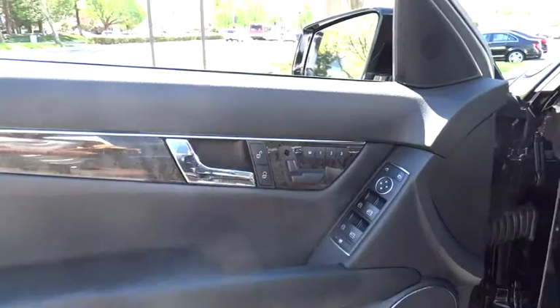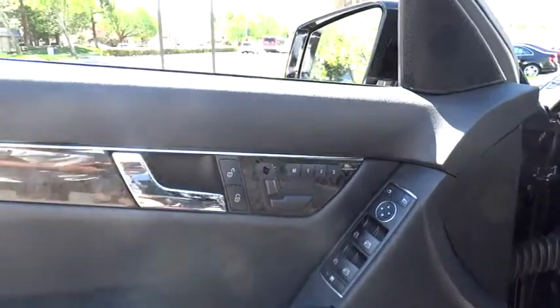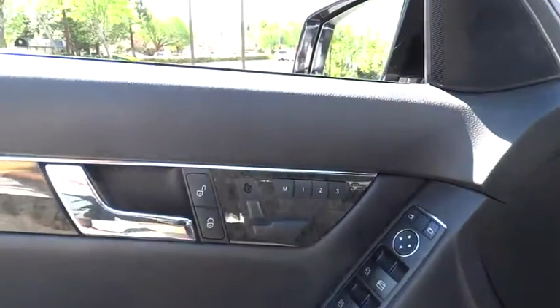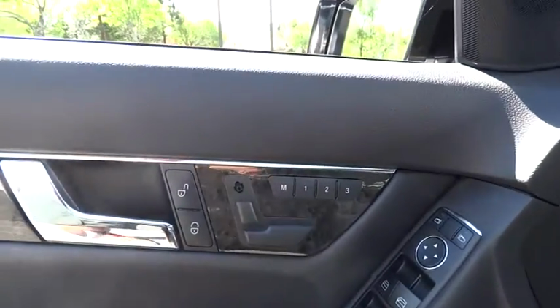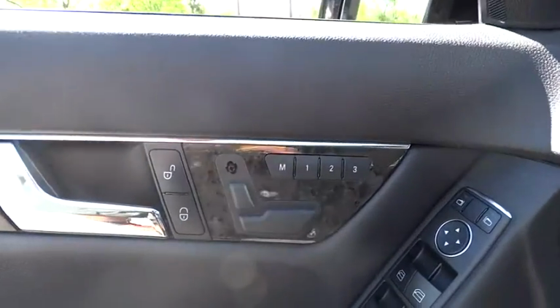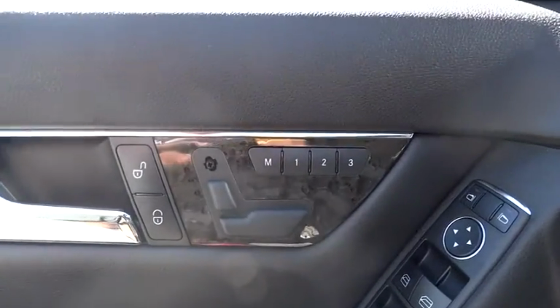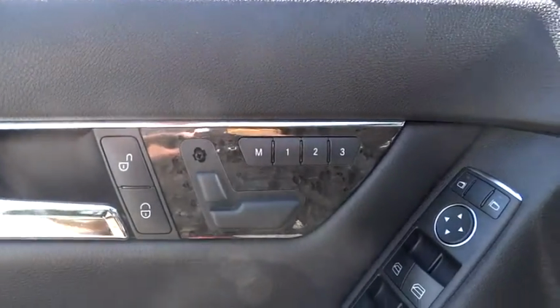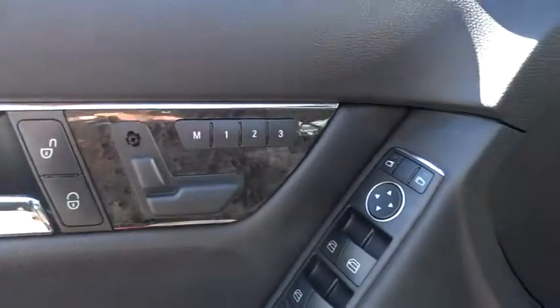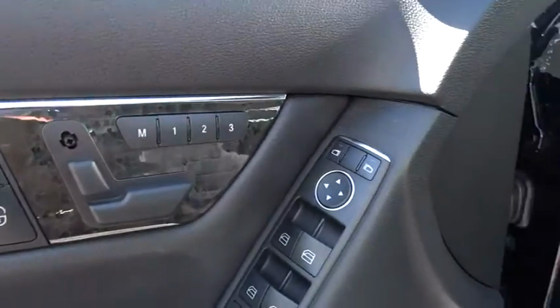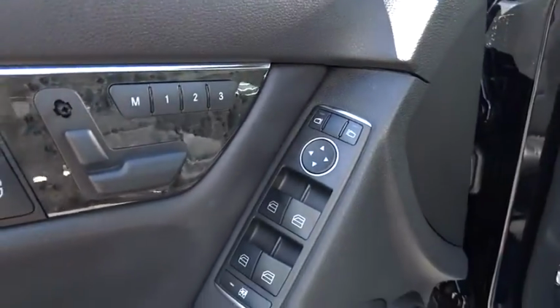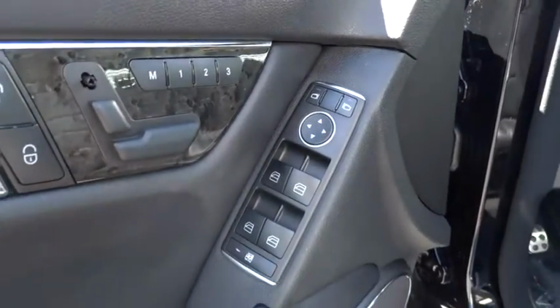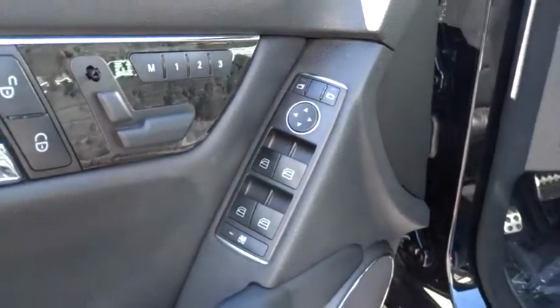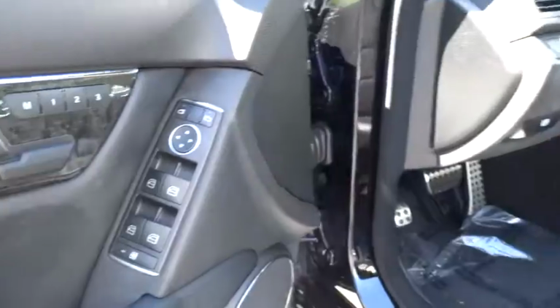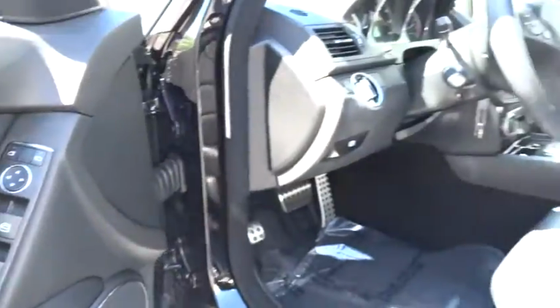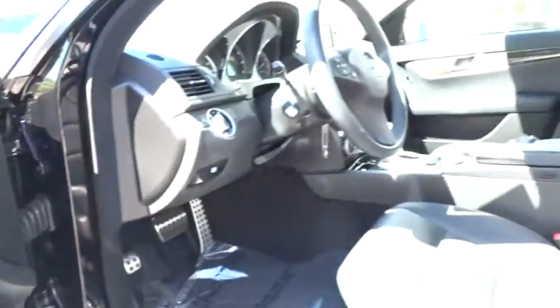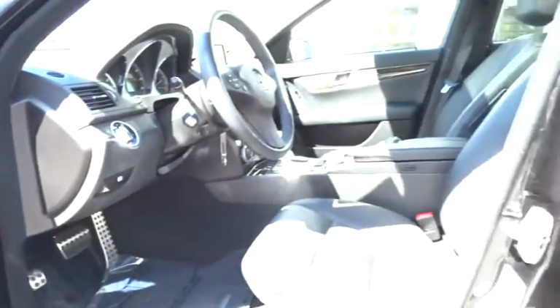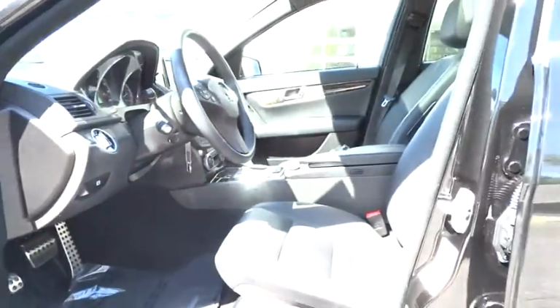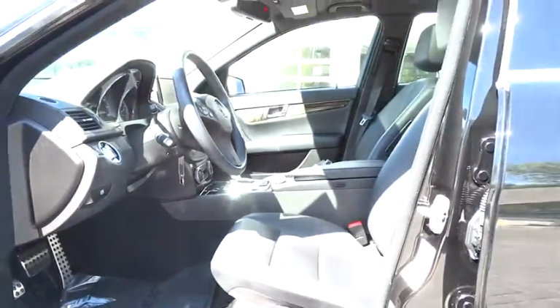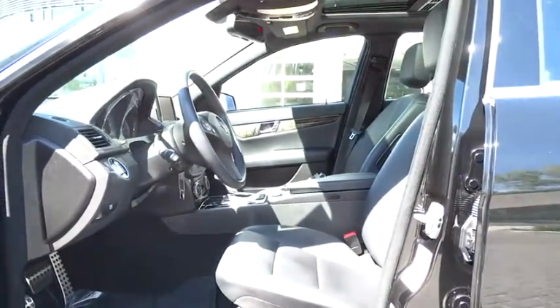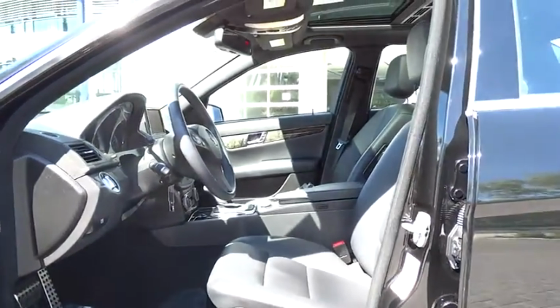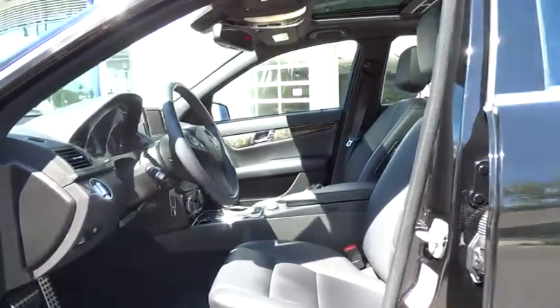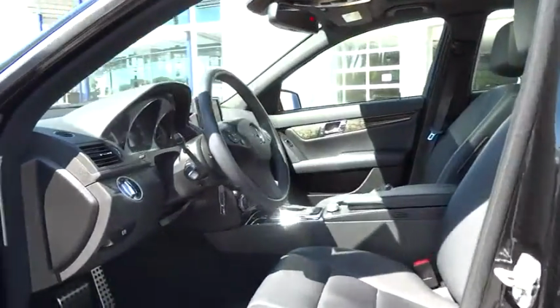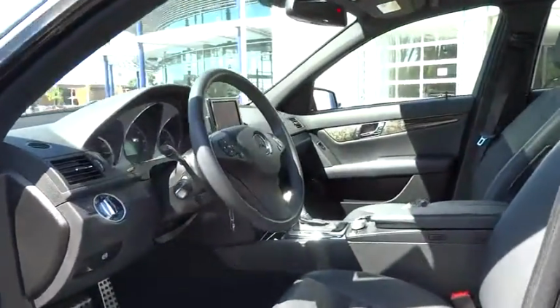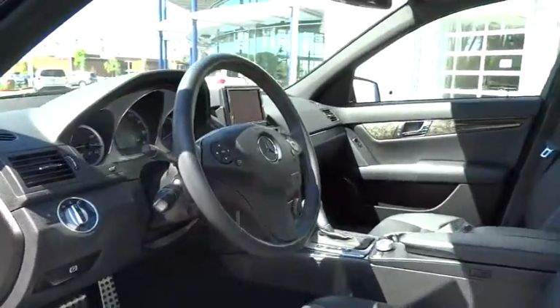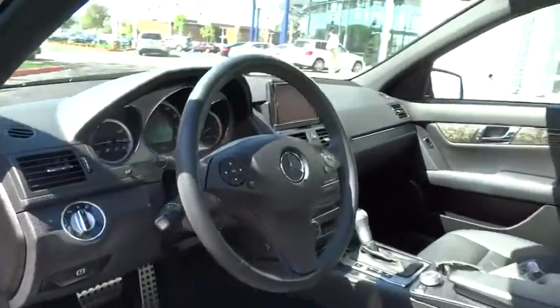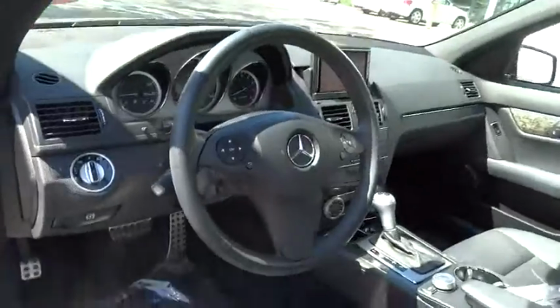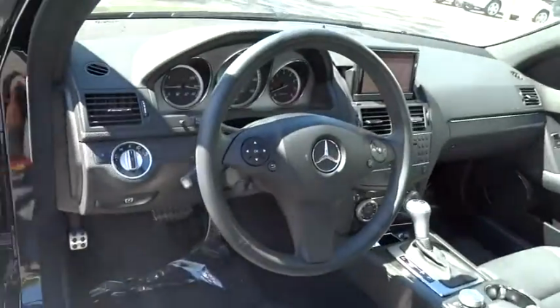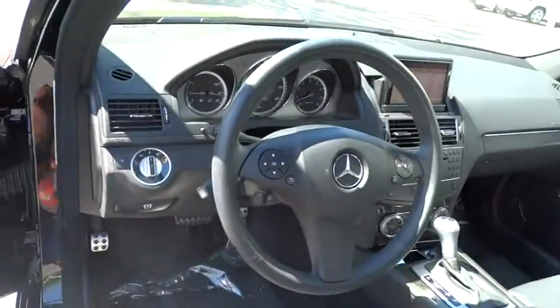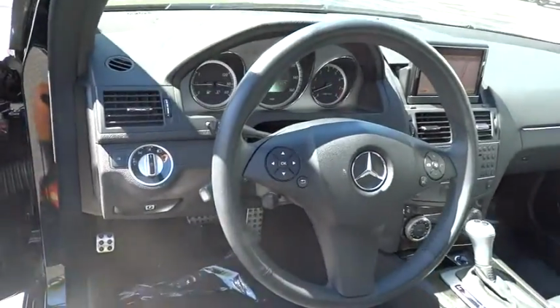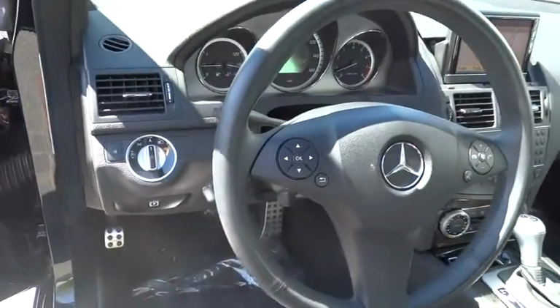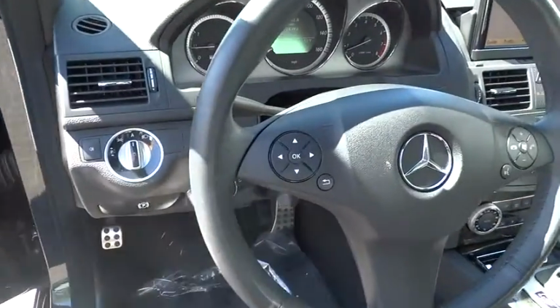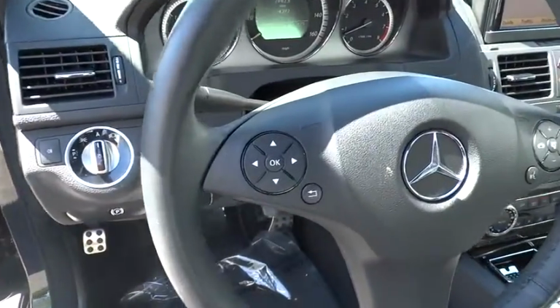Keyless entry, floor mats, four-wheel disc brakes, climate control, universal garage door opener, rear defrost, AM FM stereo radio, trip computer, MP3 player, child safety locks.